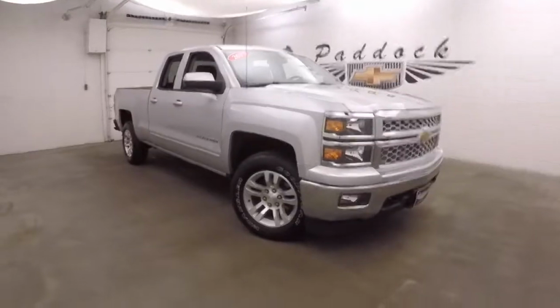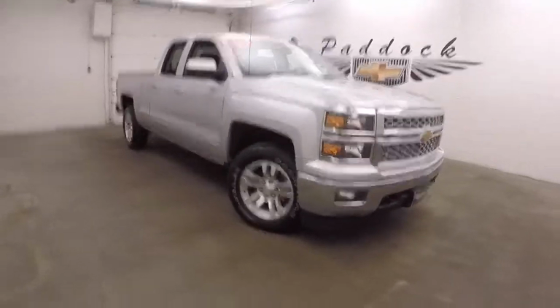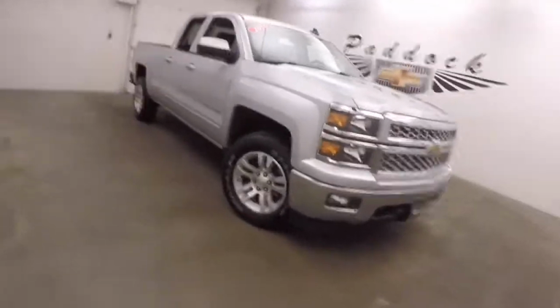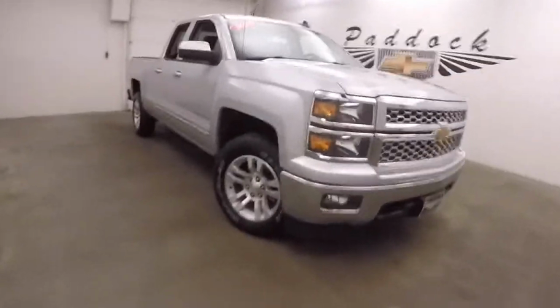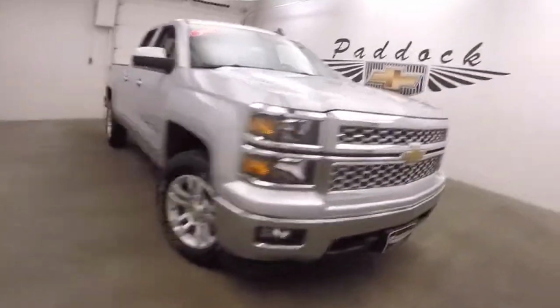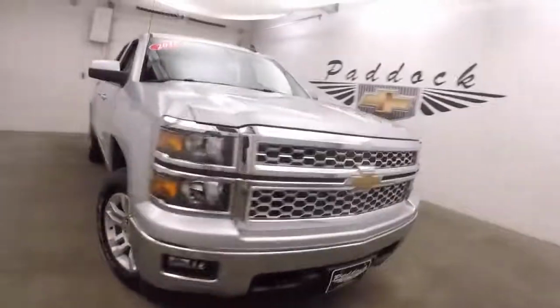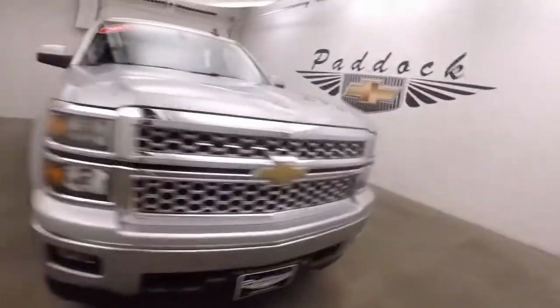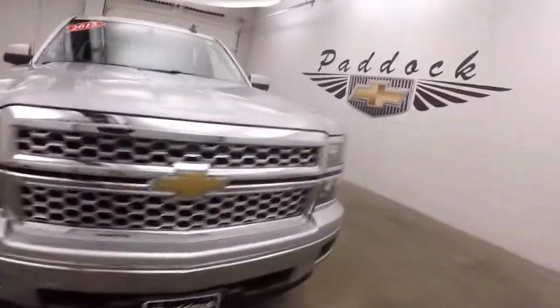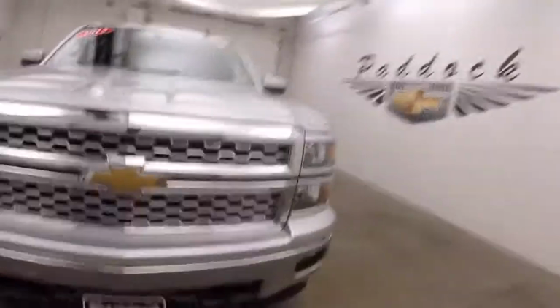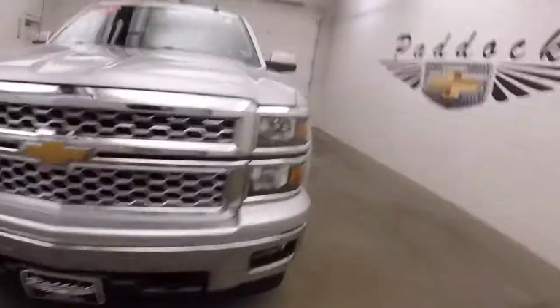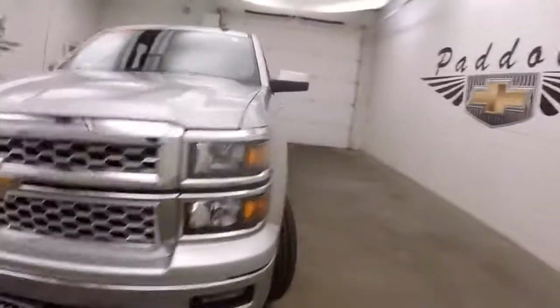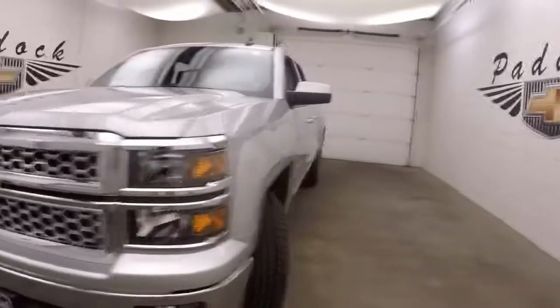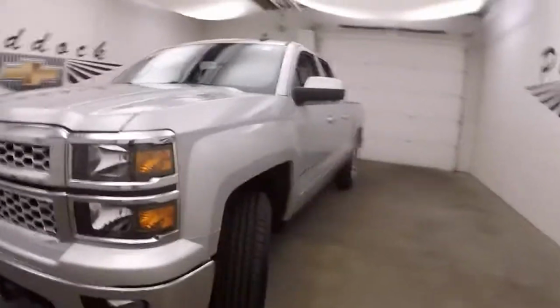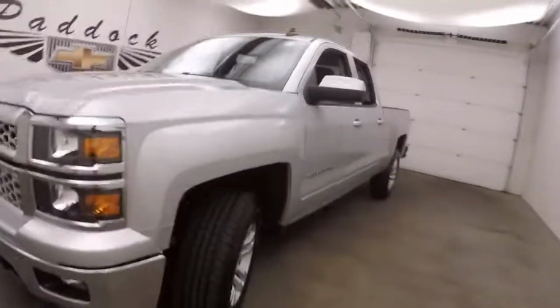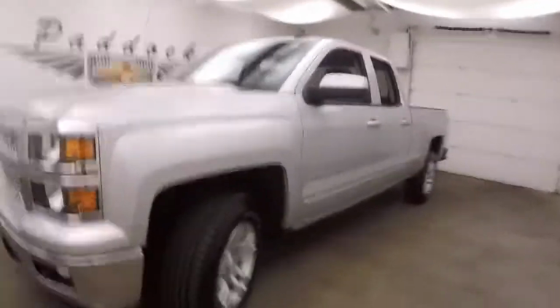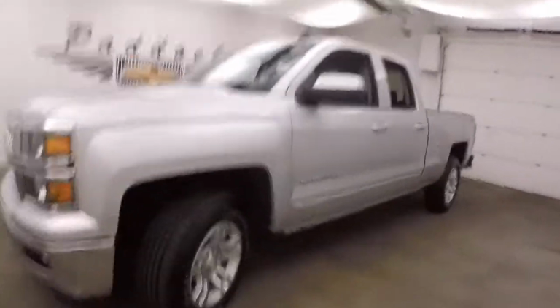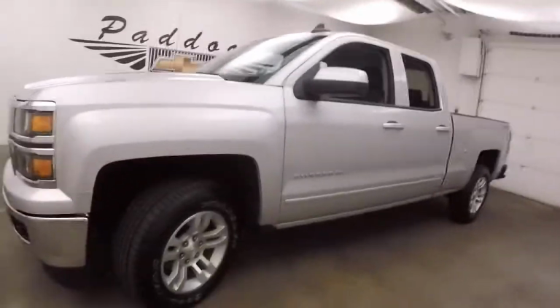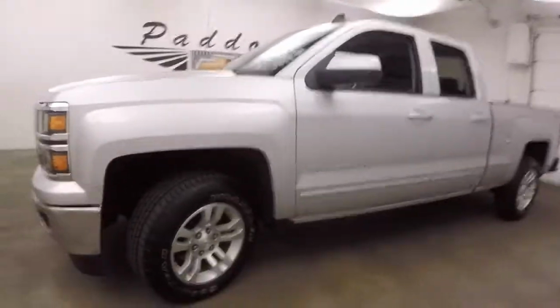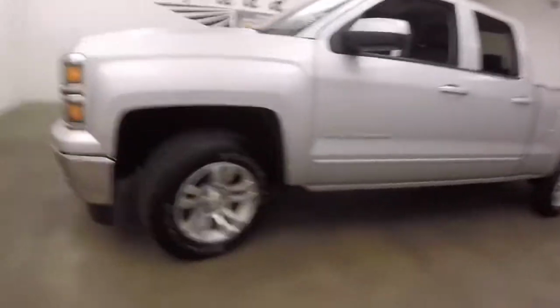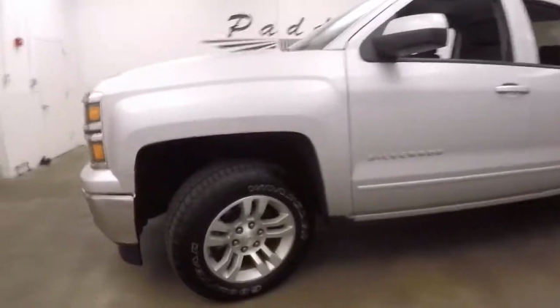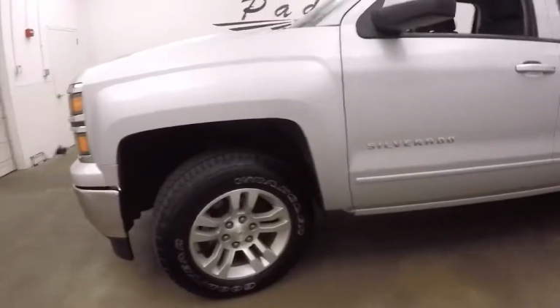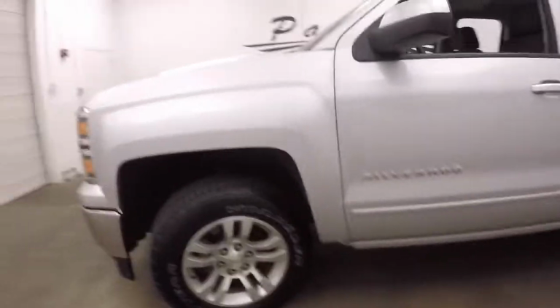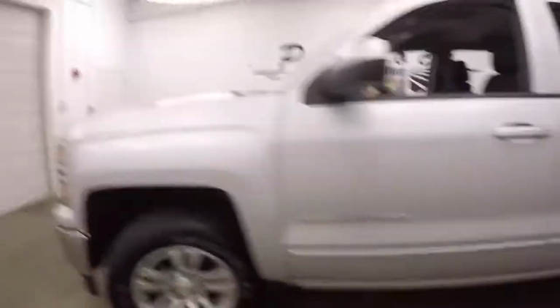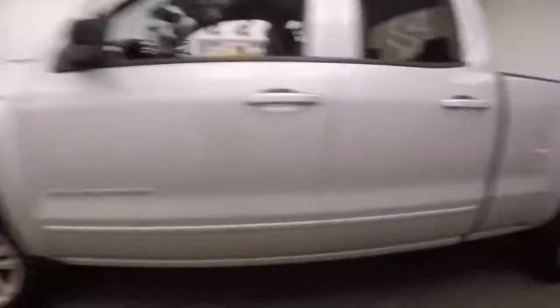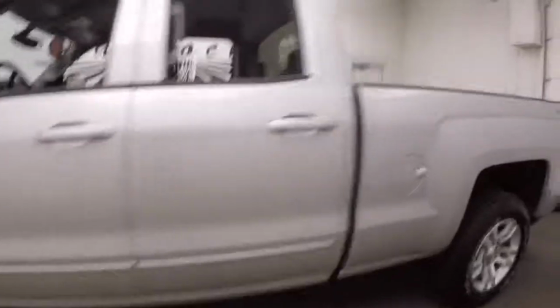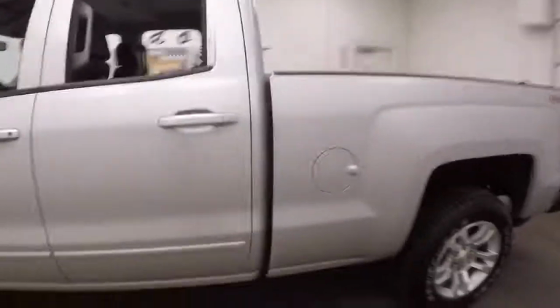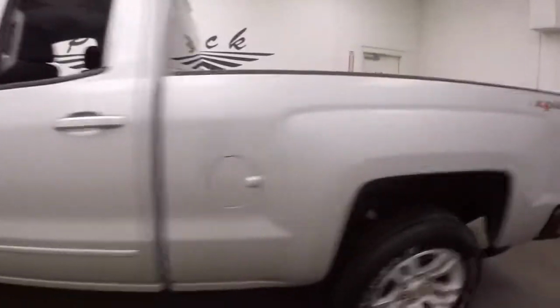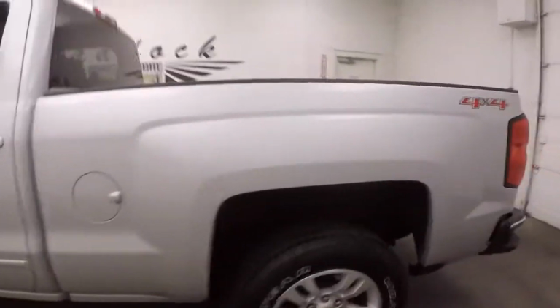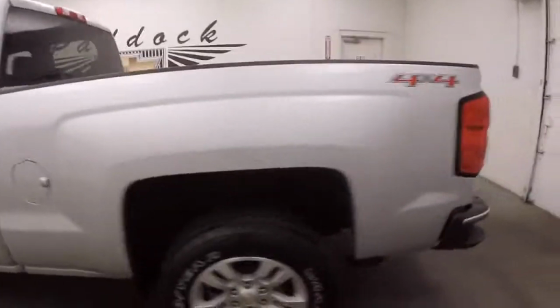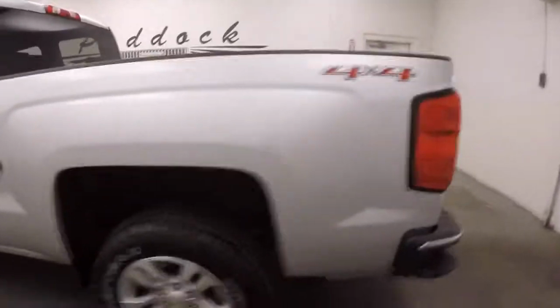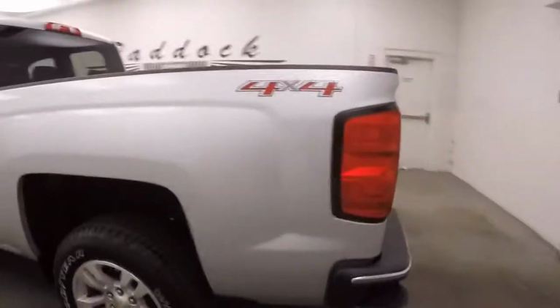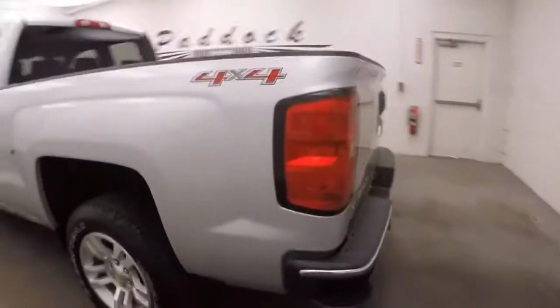2015 Chevy Silverado 1500. It is 4x4. It is not a Z71. It's got nice alloy wheels and good tires. This truck's in great shape.